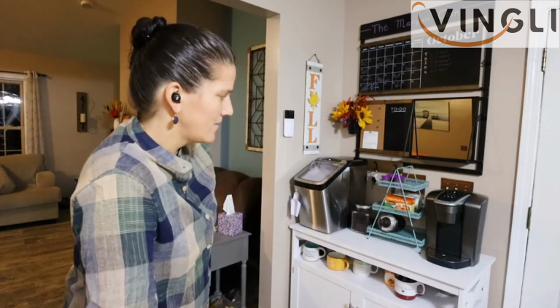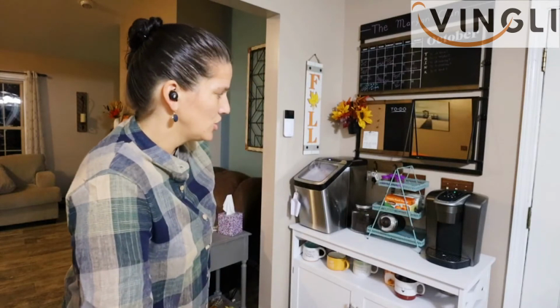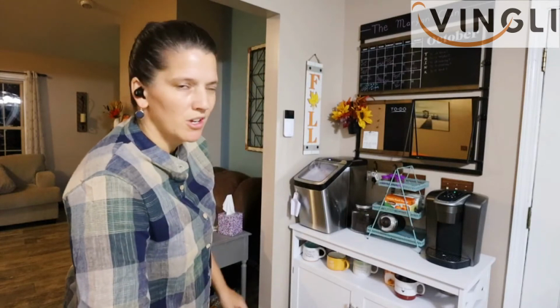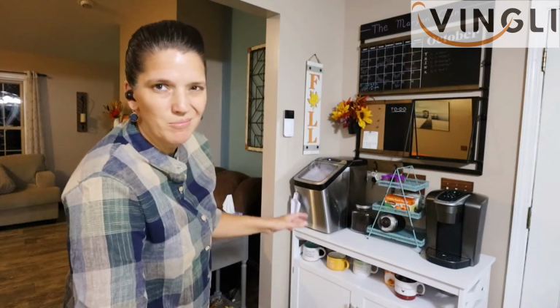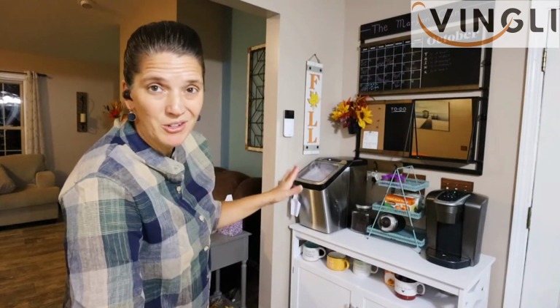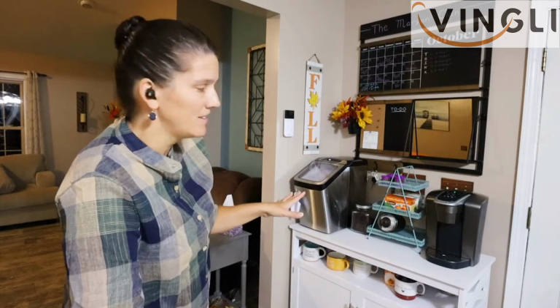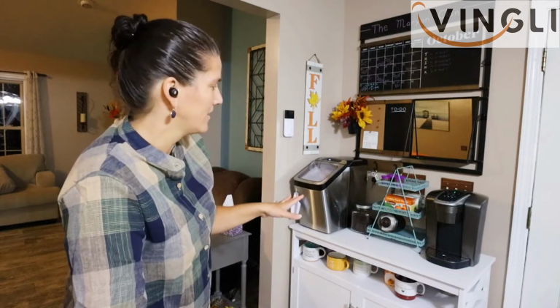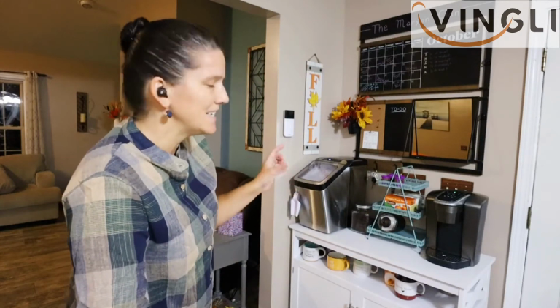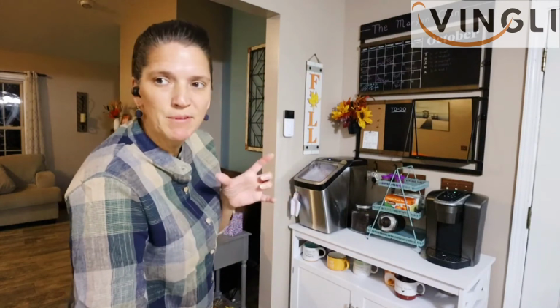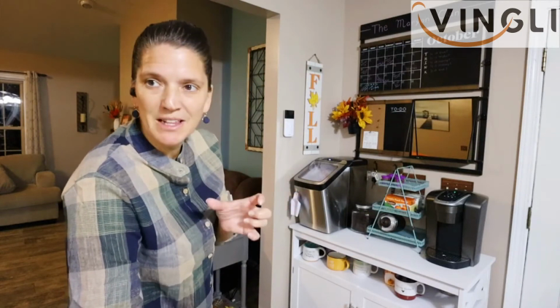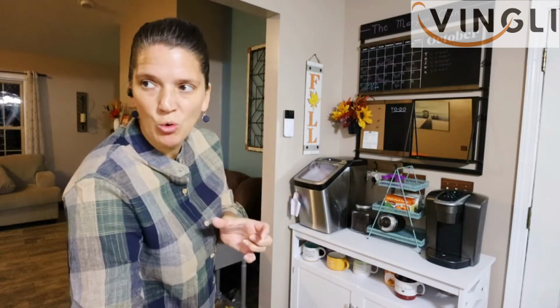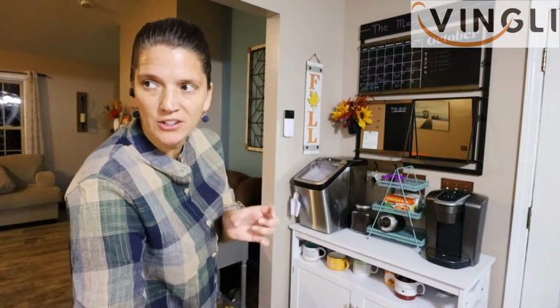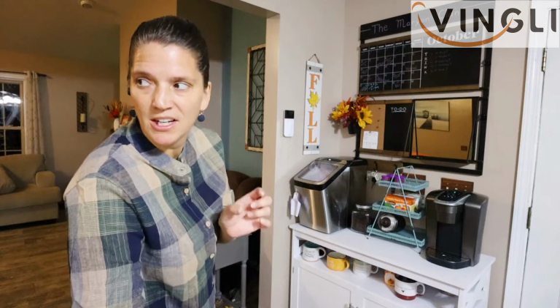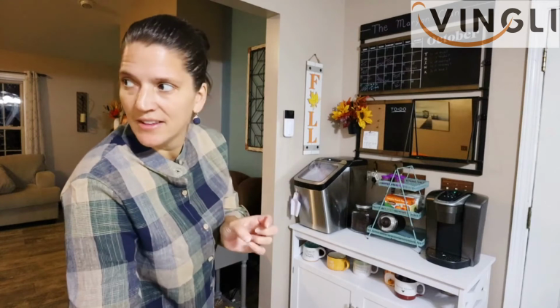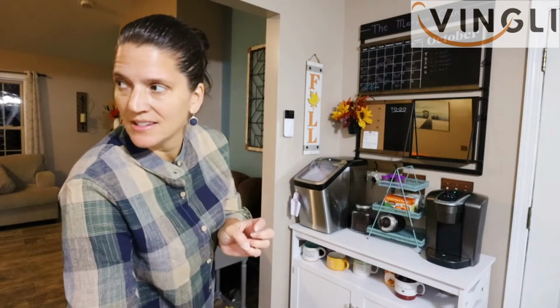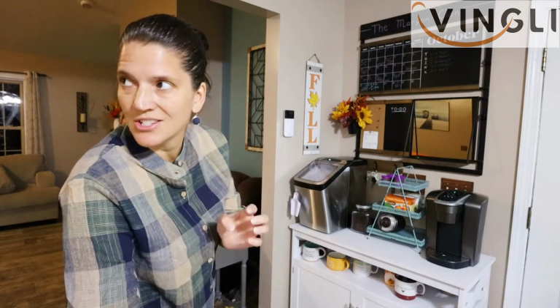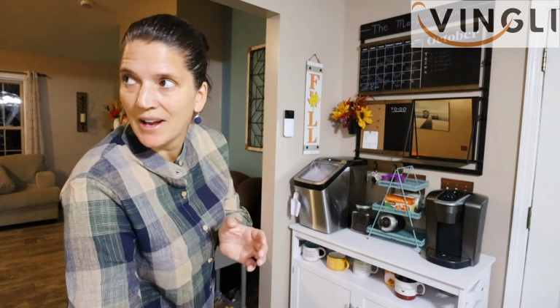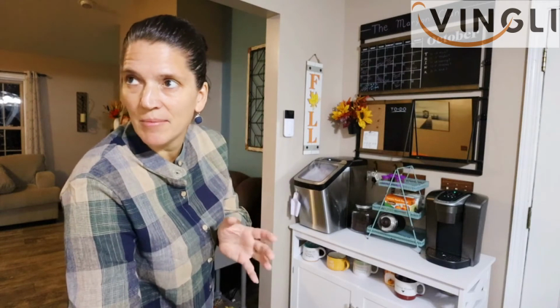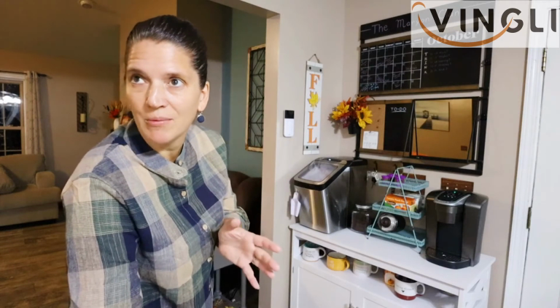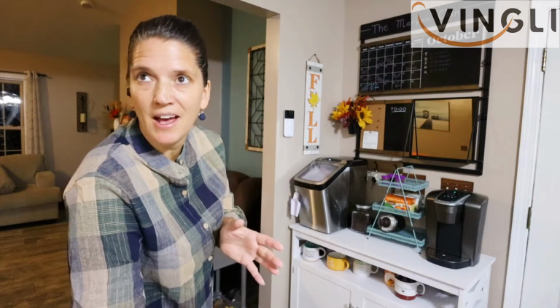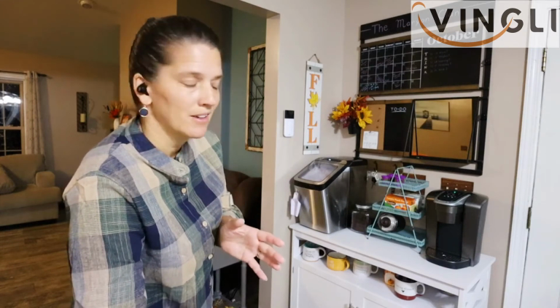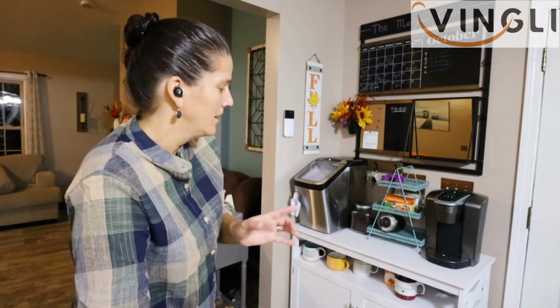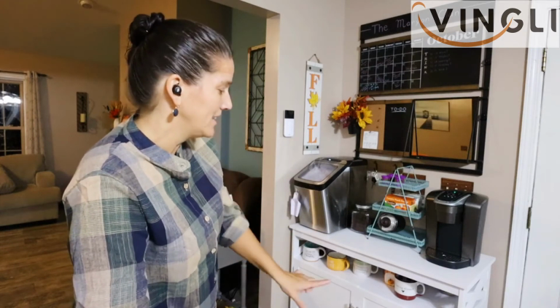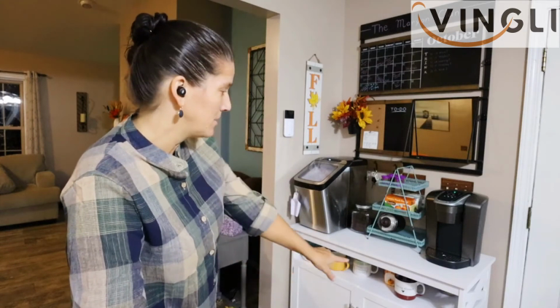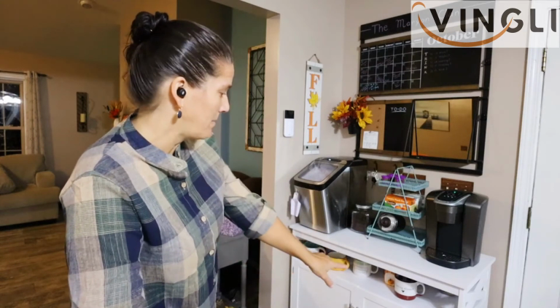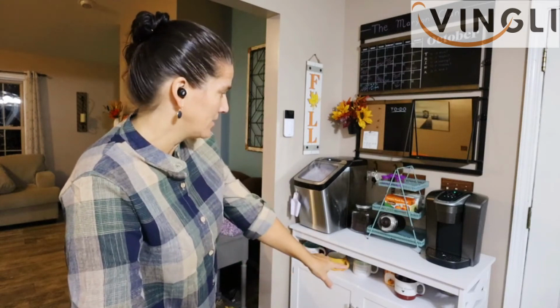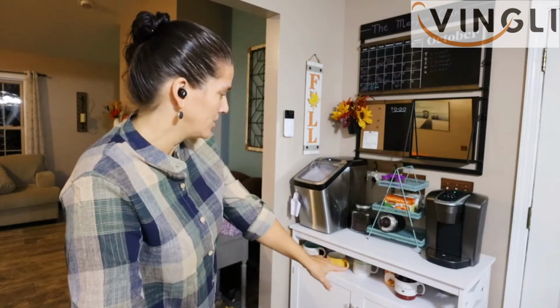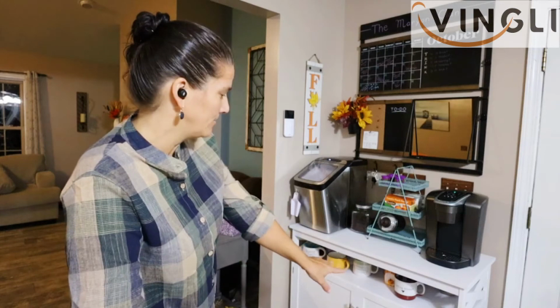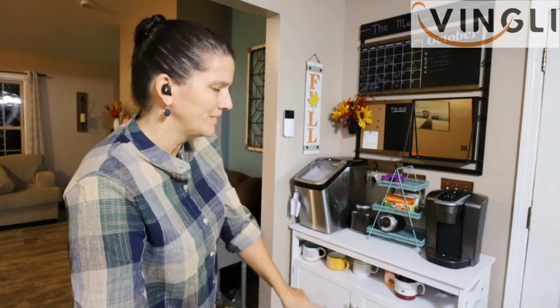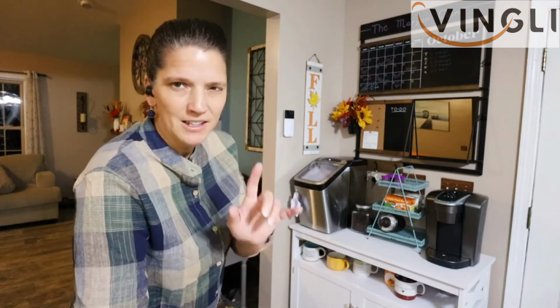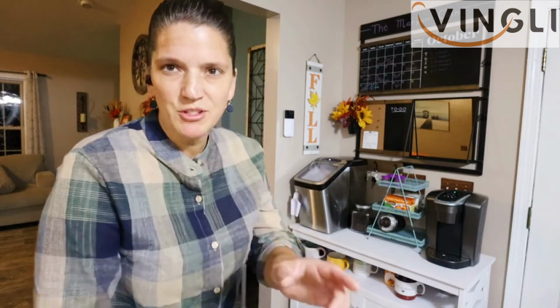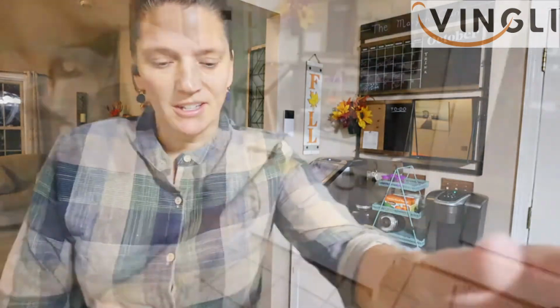Maybe everything's too tall. Maybe I don't even need that on there — I just need something for my little Keurig coffee pods. I'm just not sure what I have. I'm thinking I could put a little basket over there too. Let me go do some more looking.